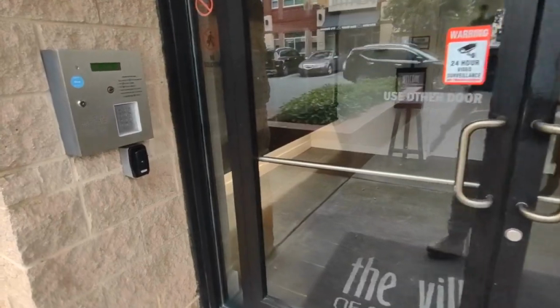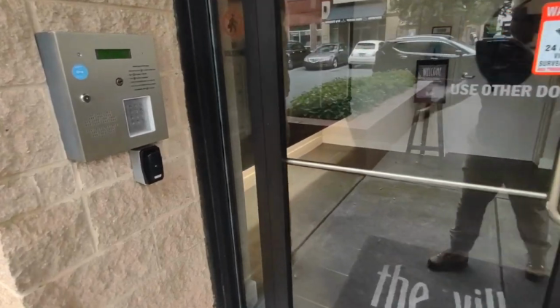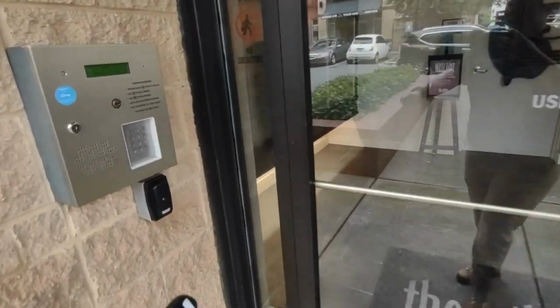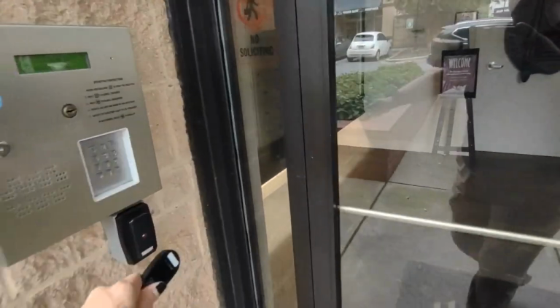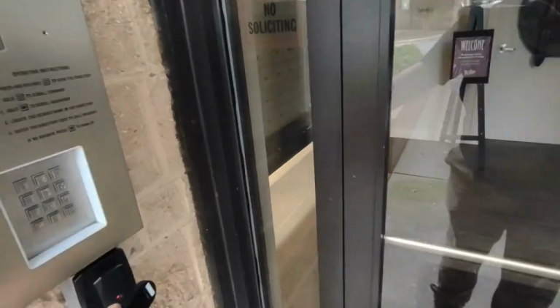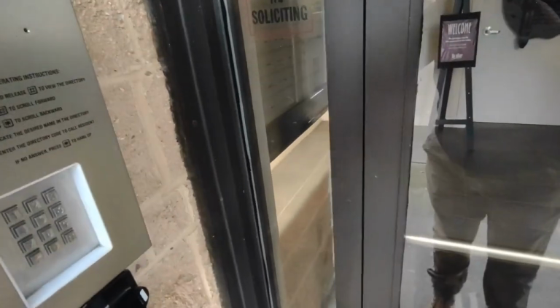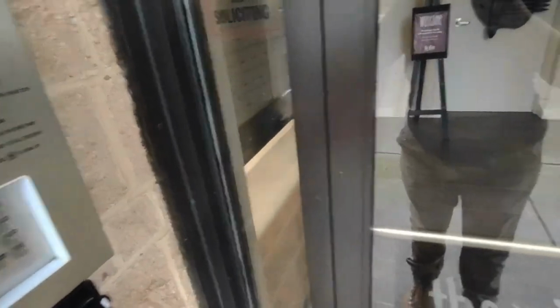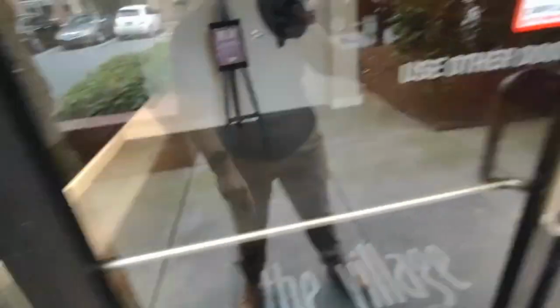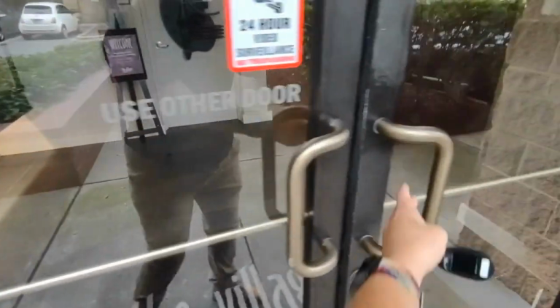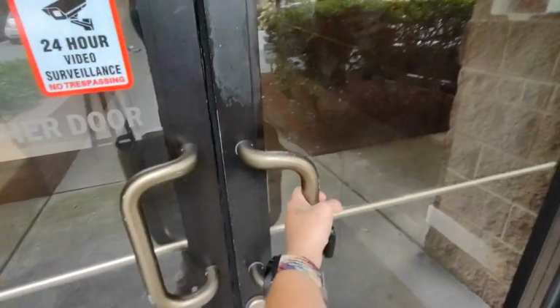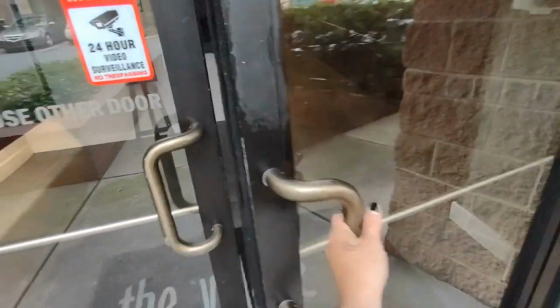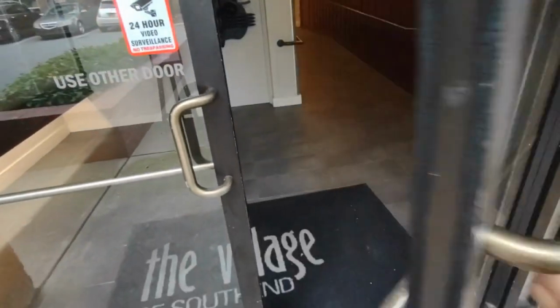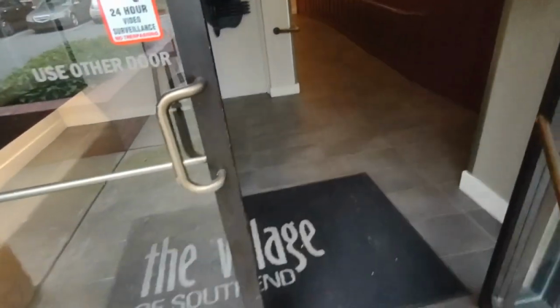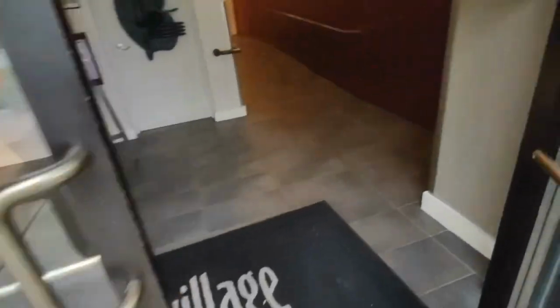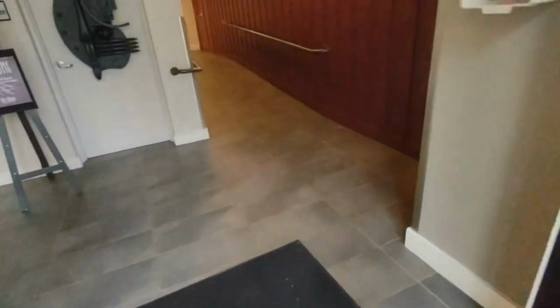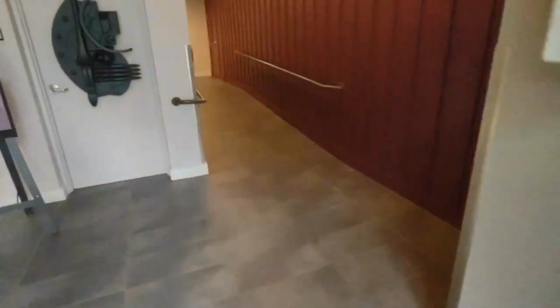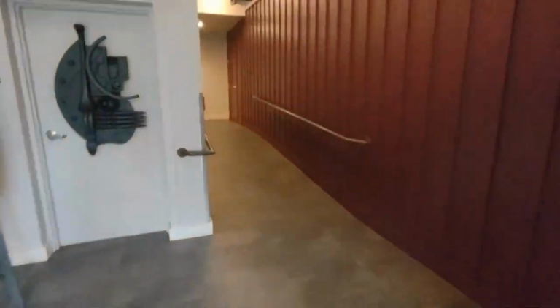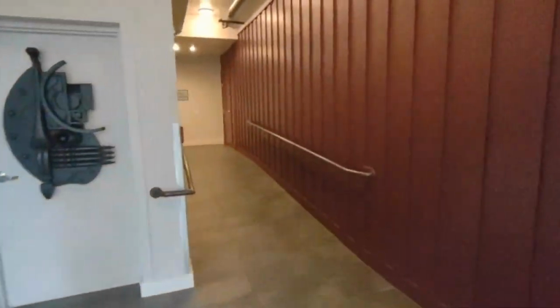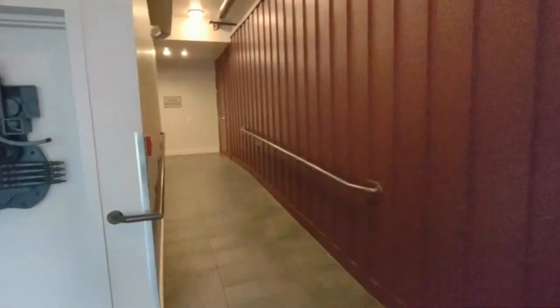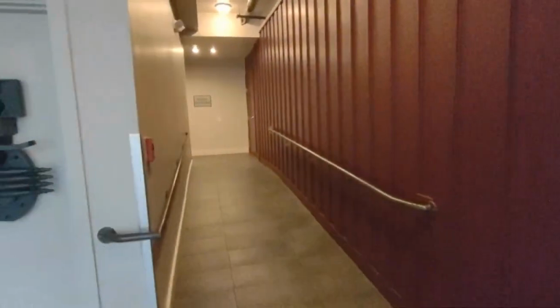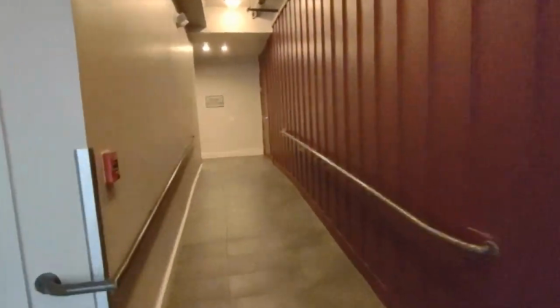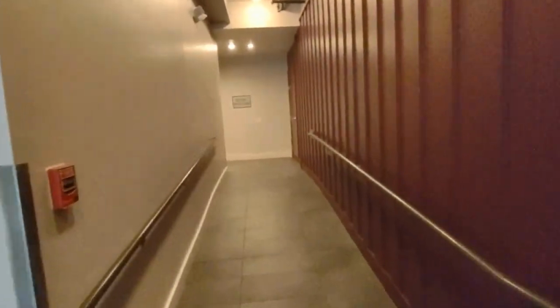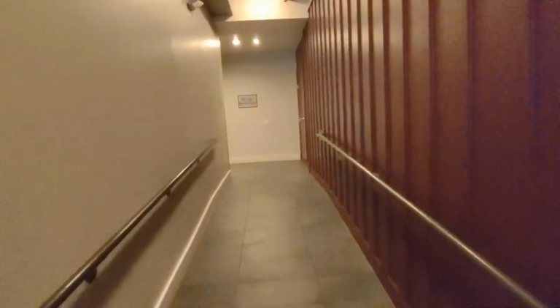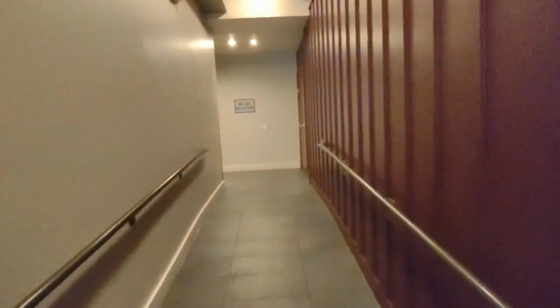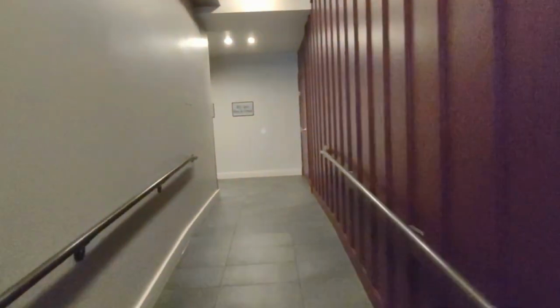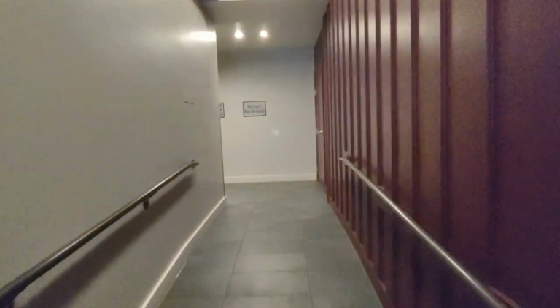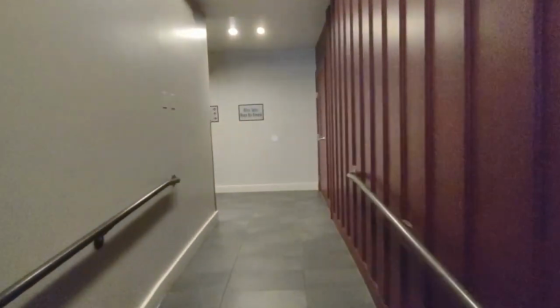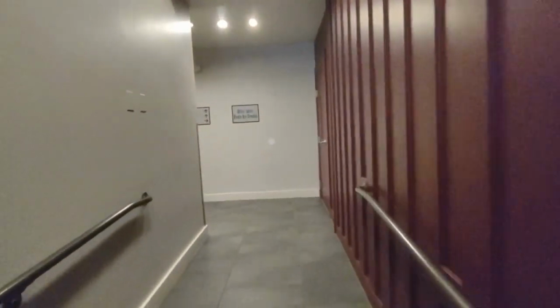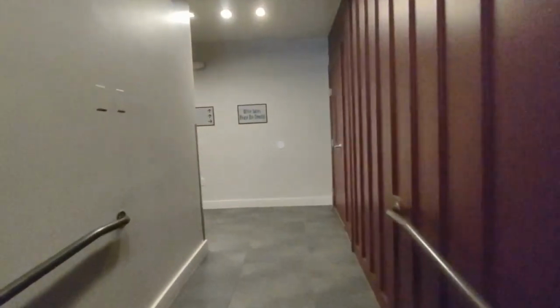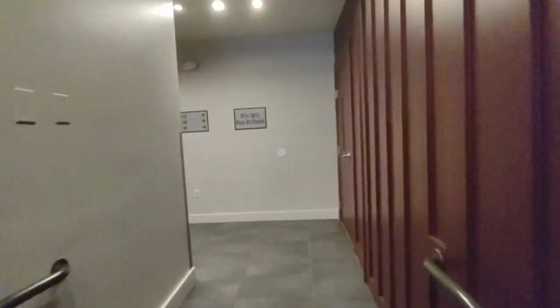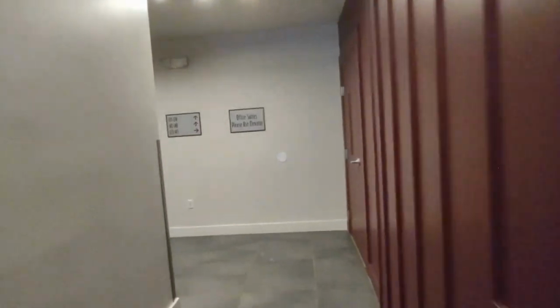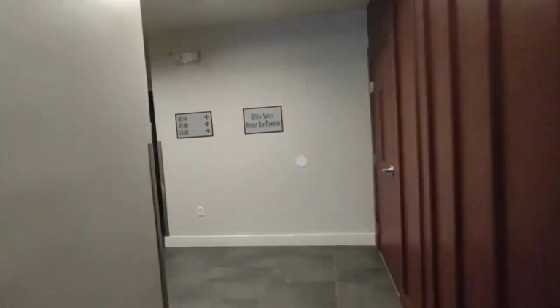This is an access-controlled condo building with a key fob entry. The unit is on the third floor, which we will go see now.